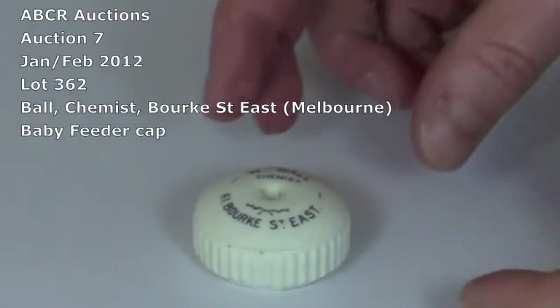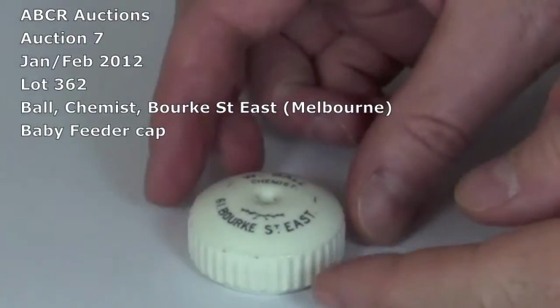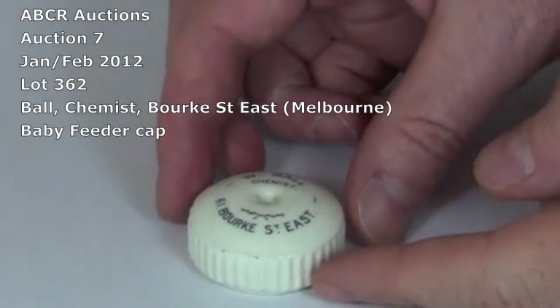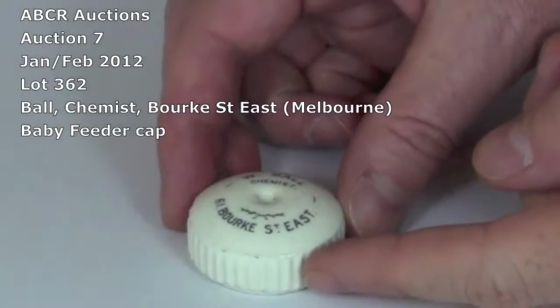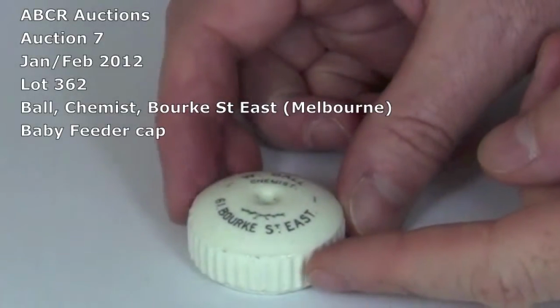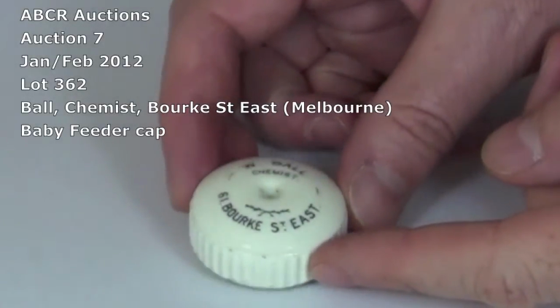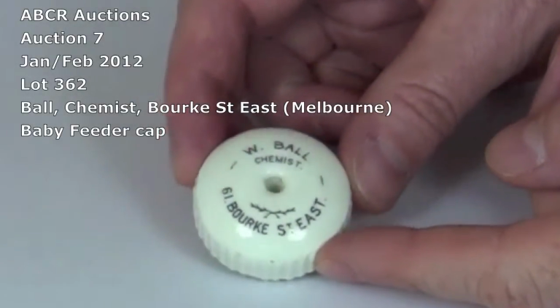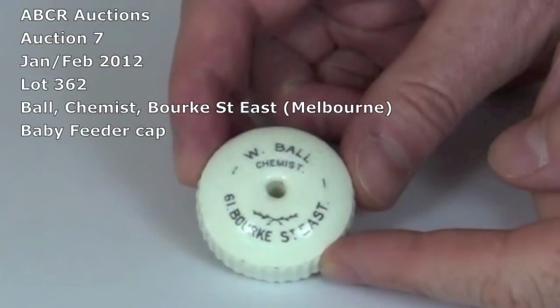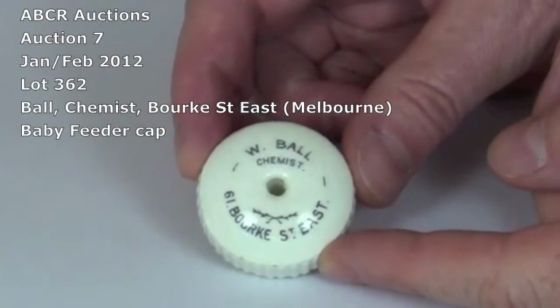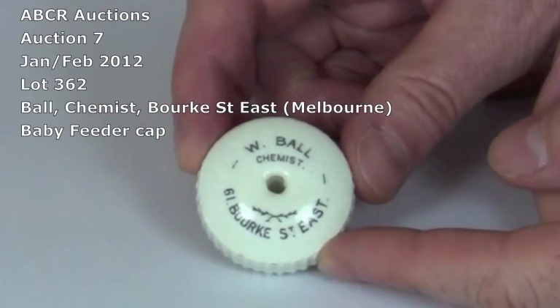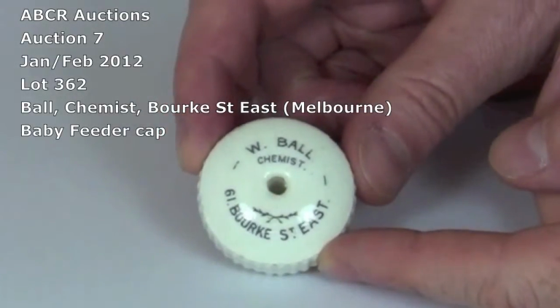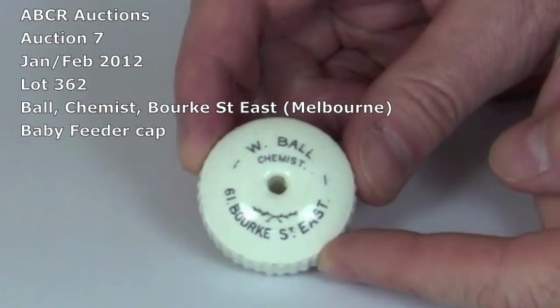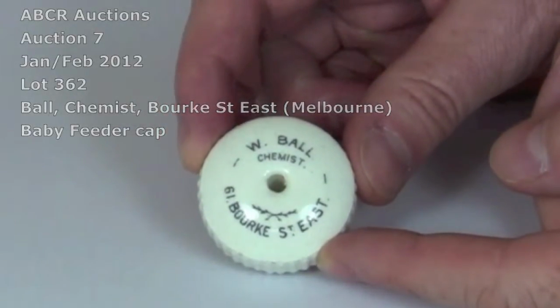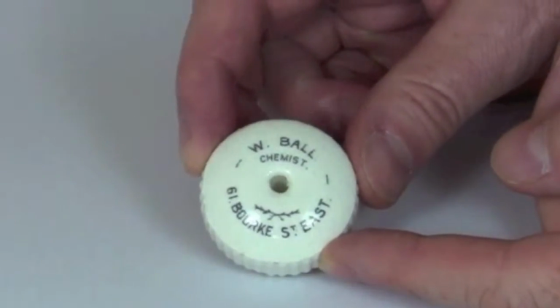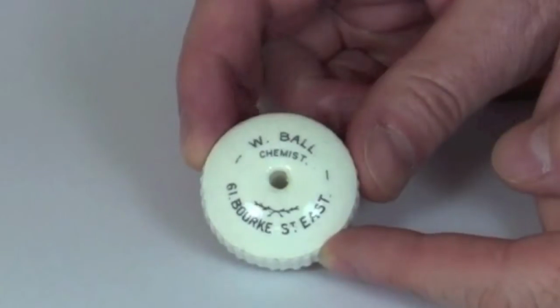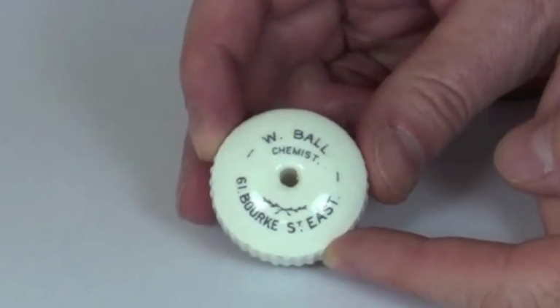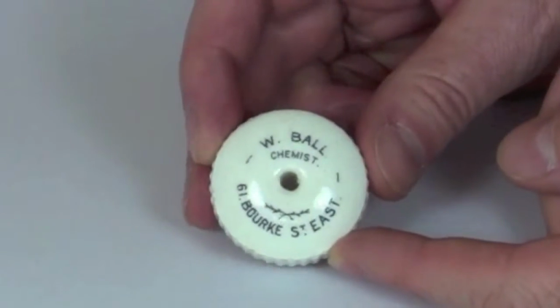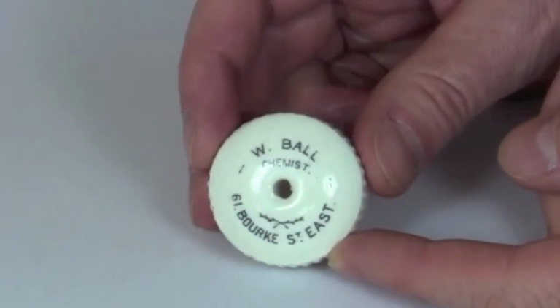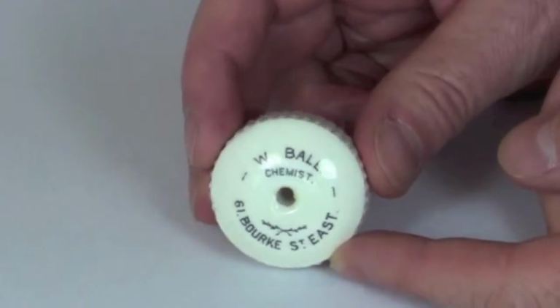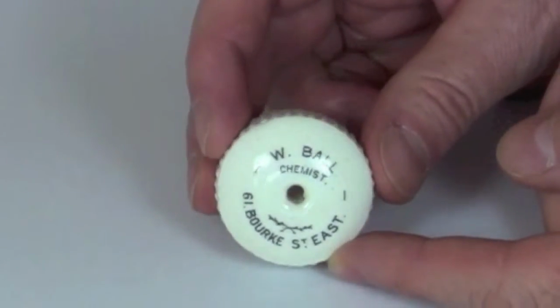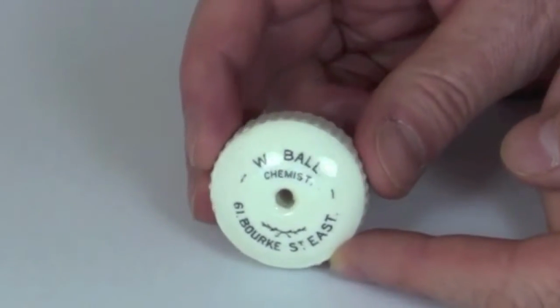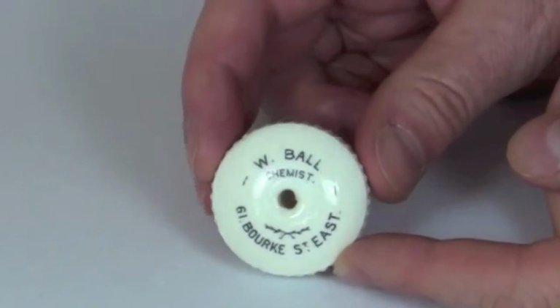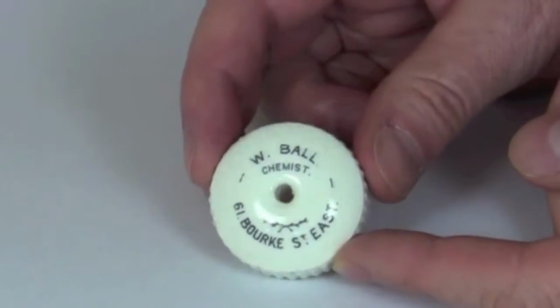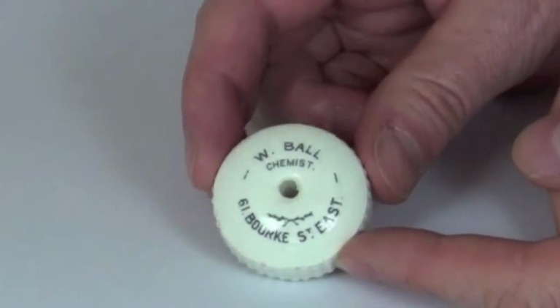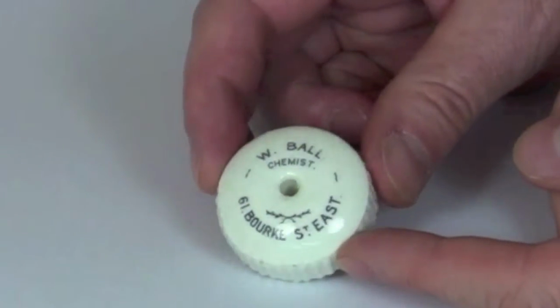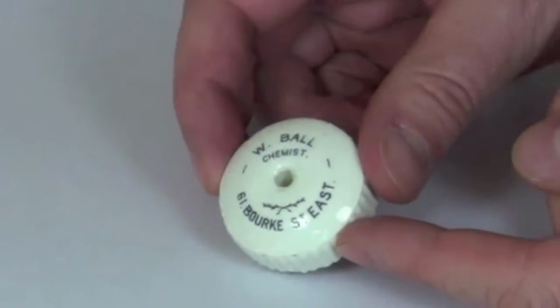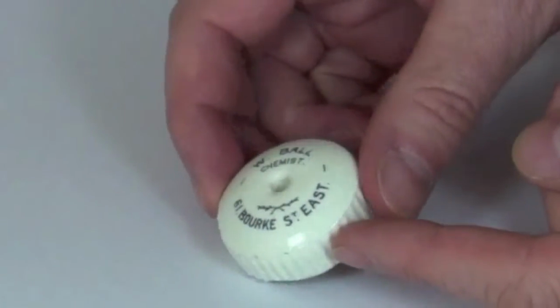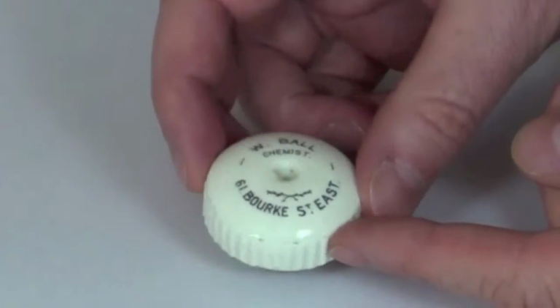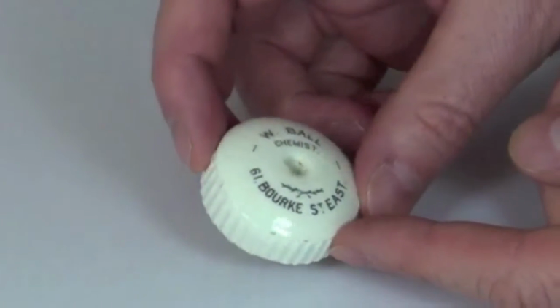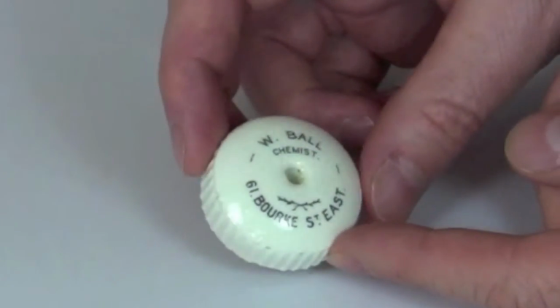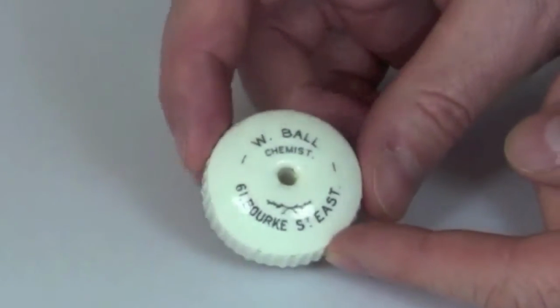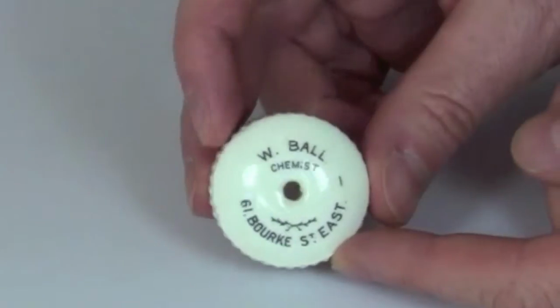Another baby feeder cap in this auction, lot number 362. This is from W Ball, chemist of Bourke Street East, which is Melbourne.